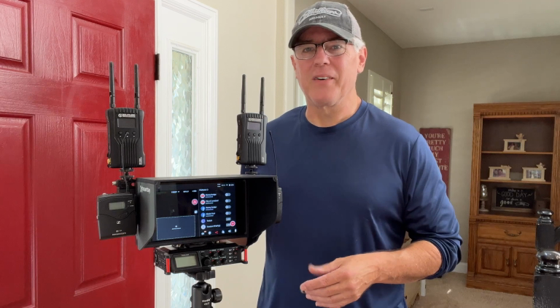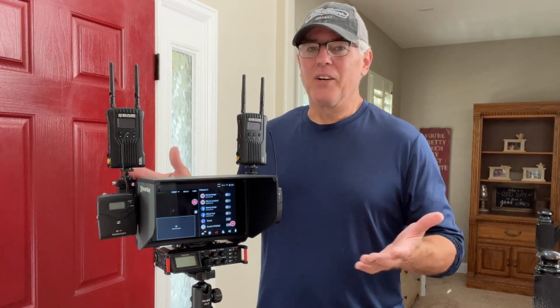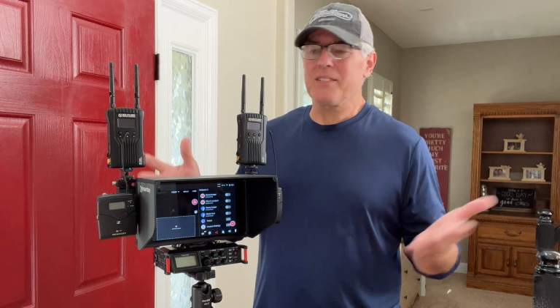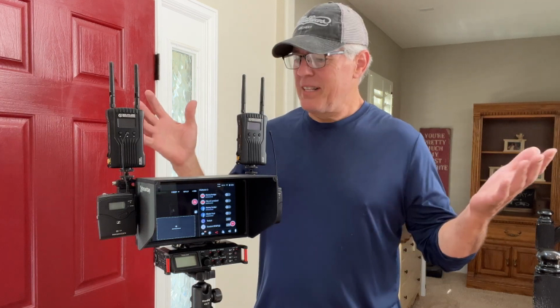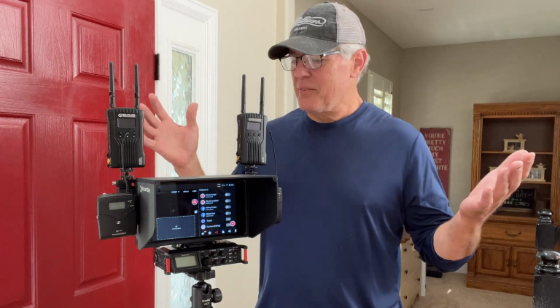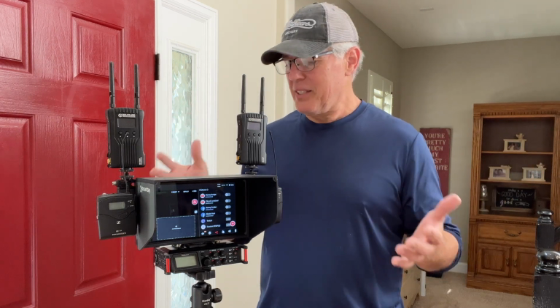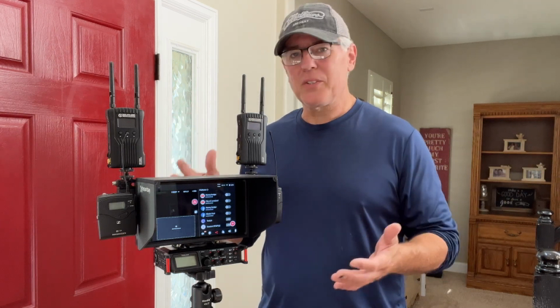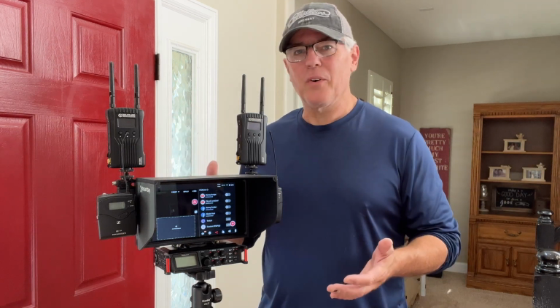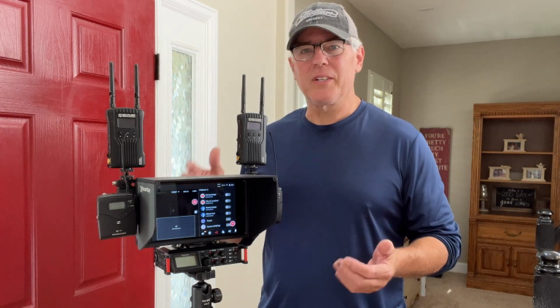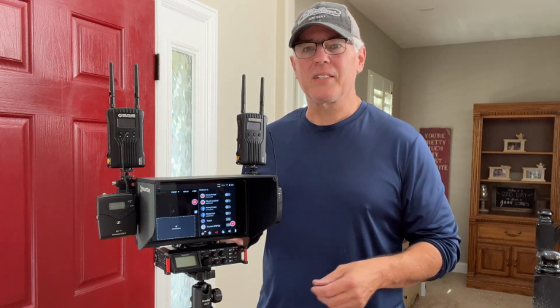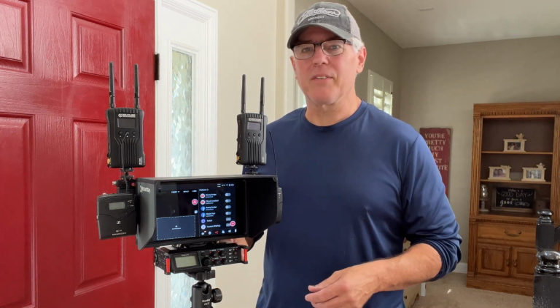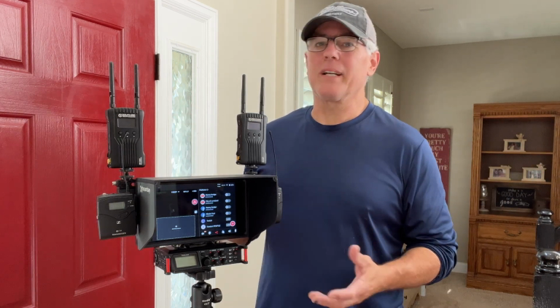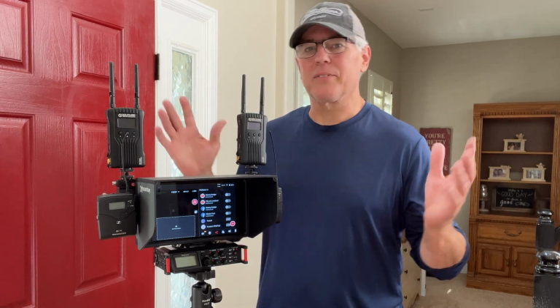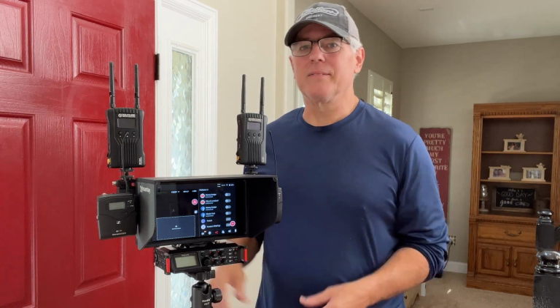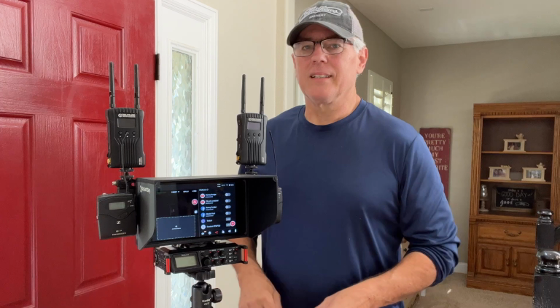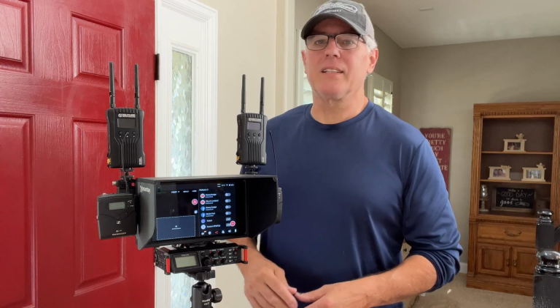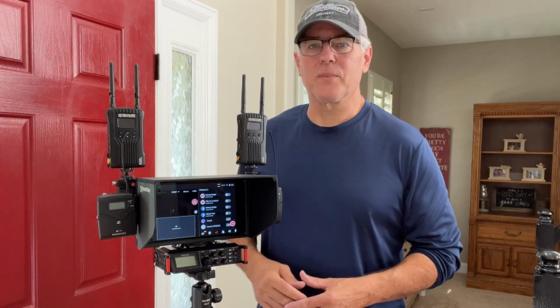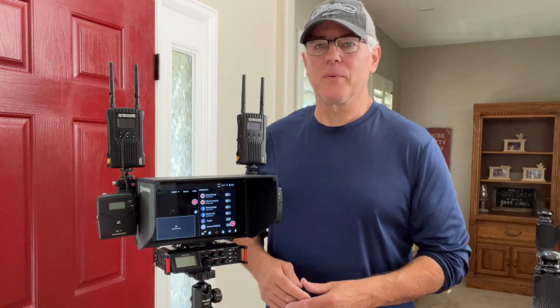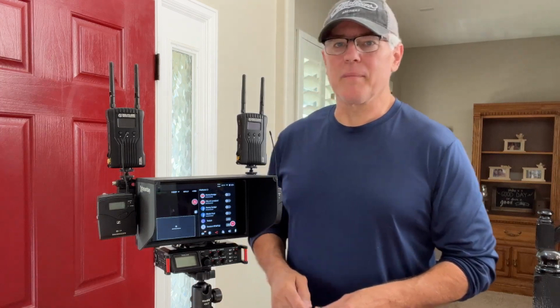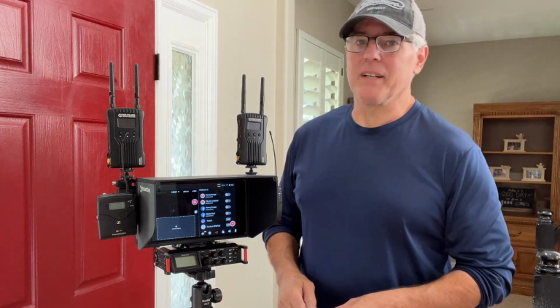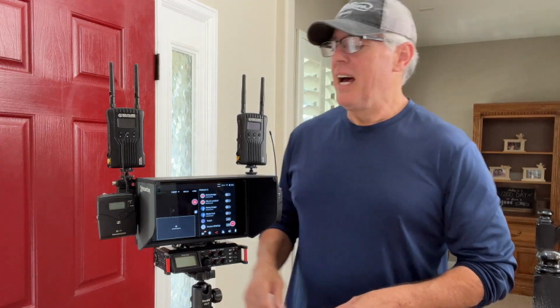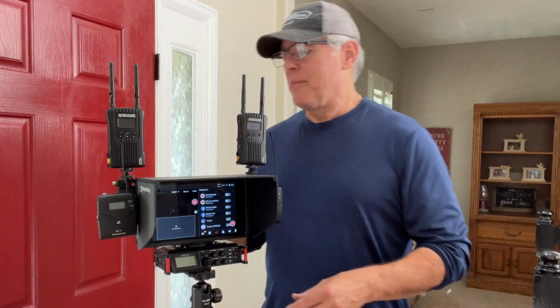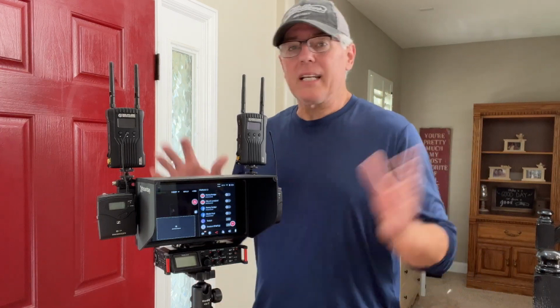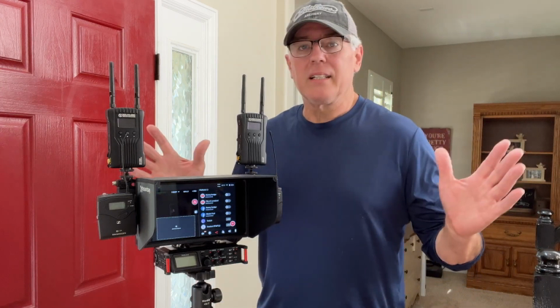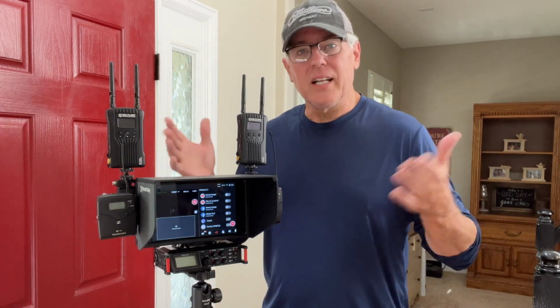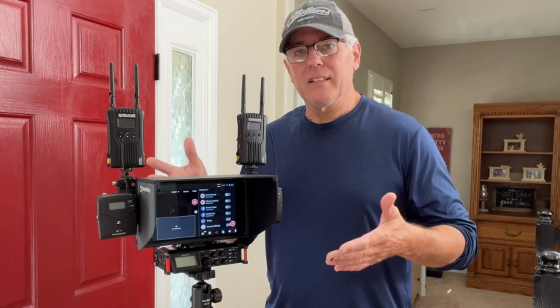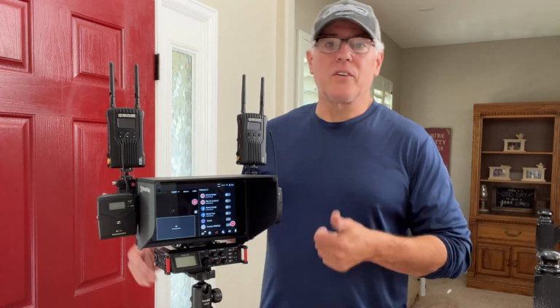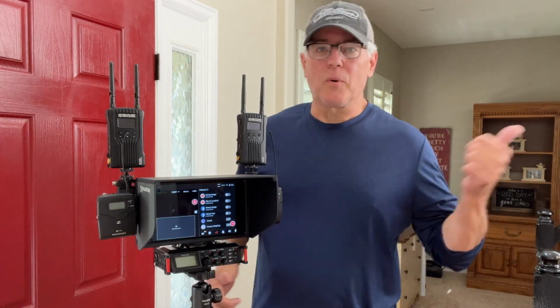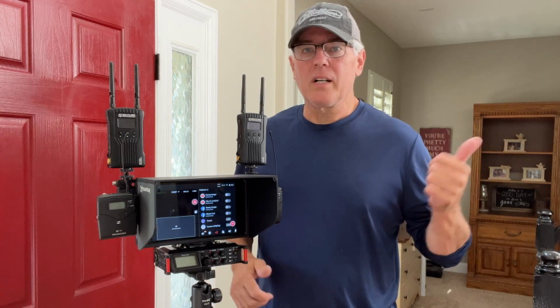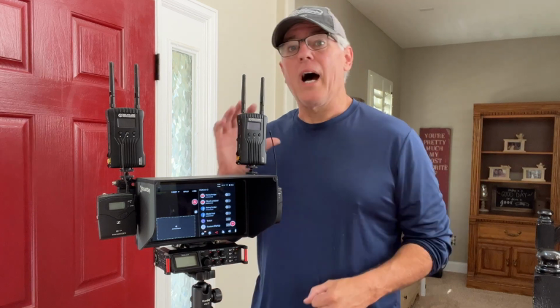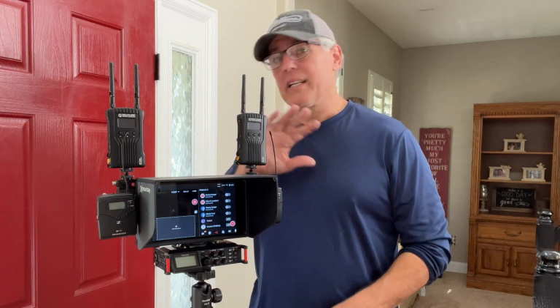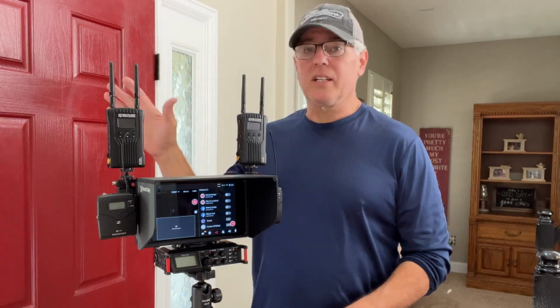YoloBox is a really good tool for this kind of stuff — for weddings and a lot of things where you really want to make some money. In any case, that's it. I've got to go do some more work, so I will catch you later.